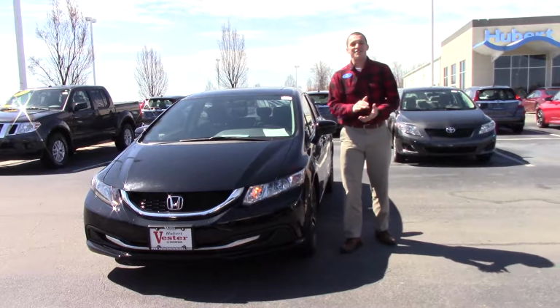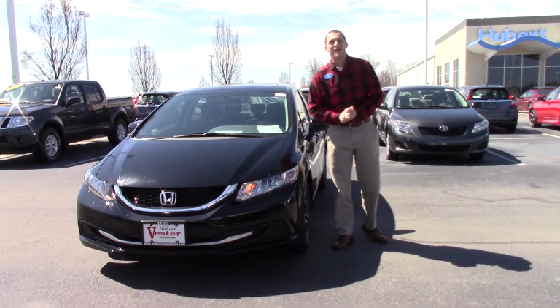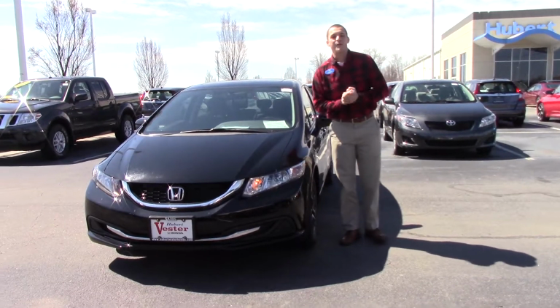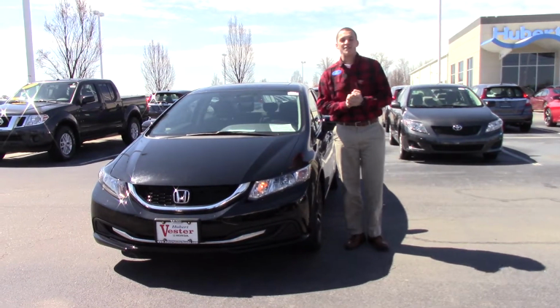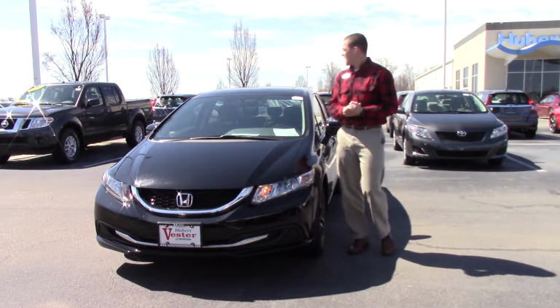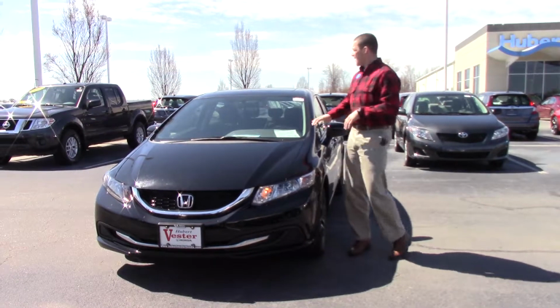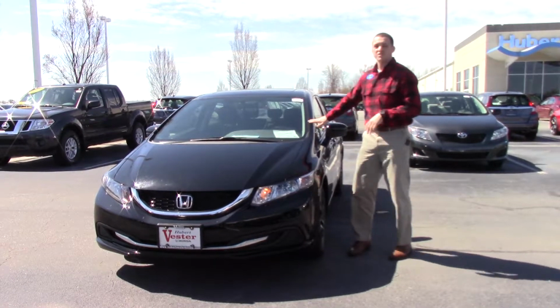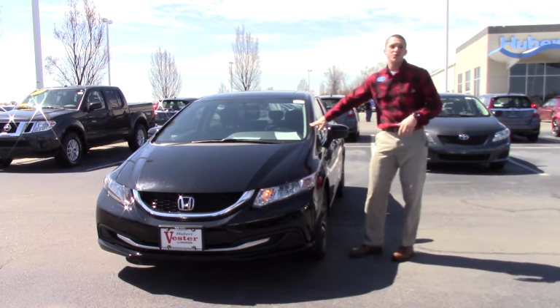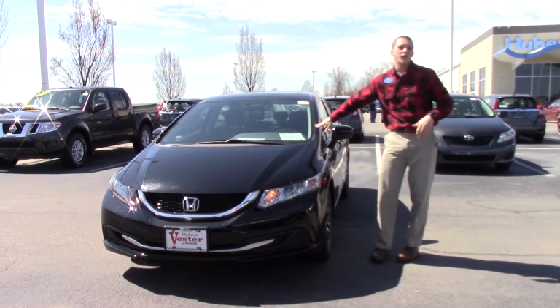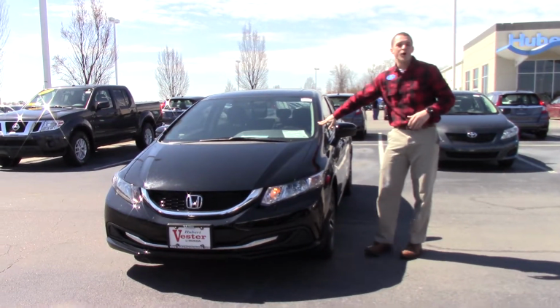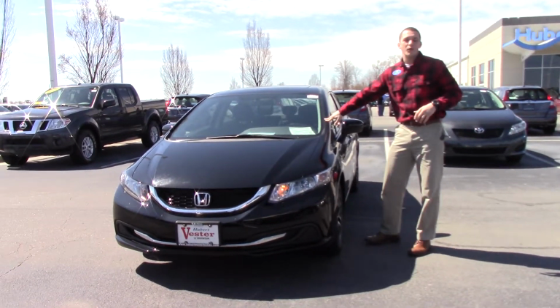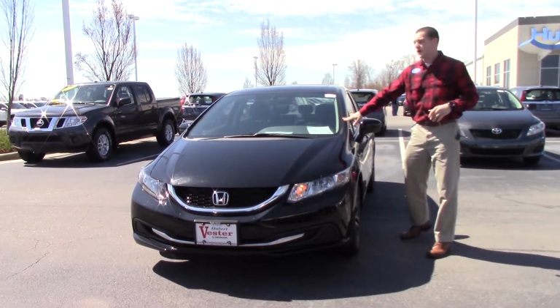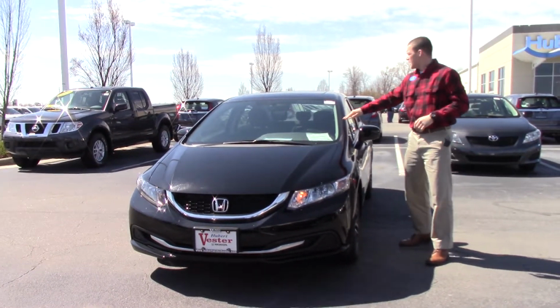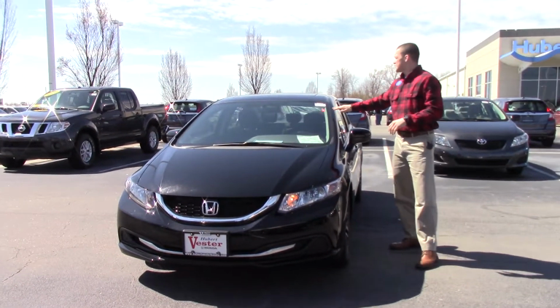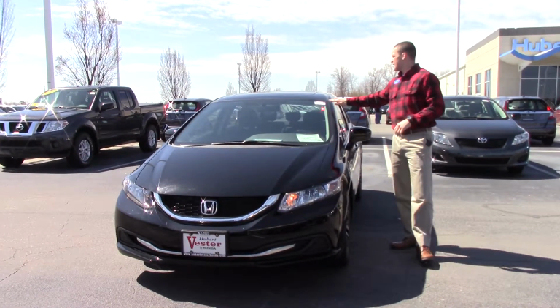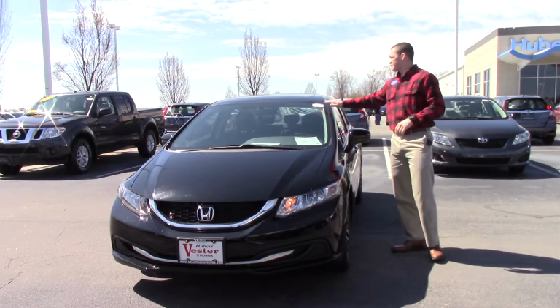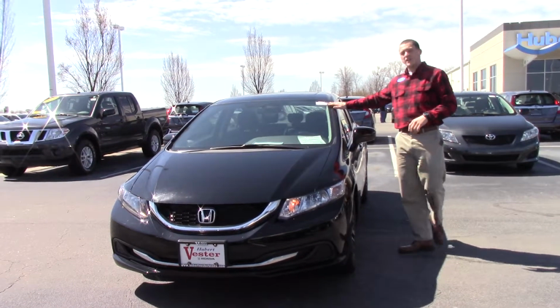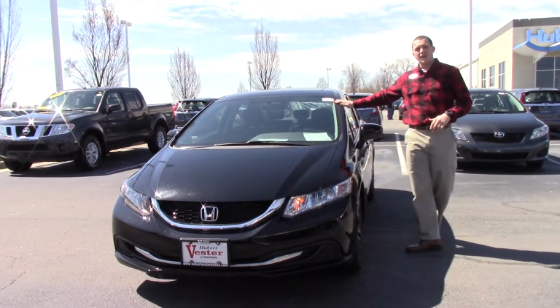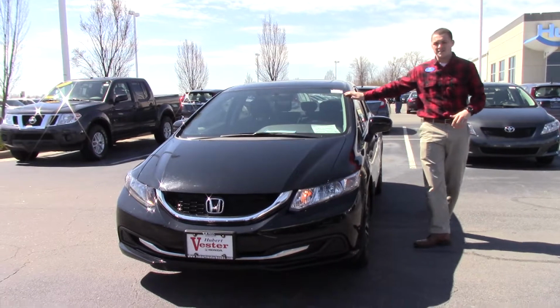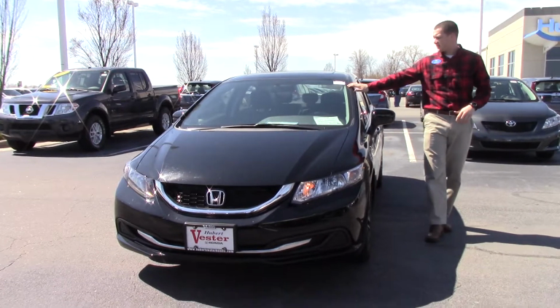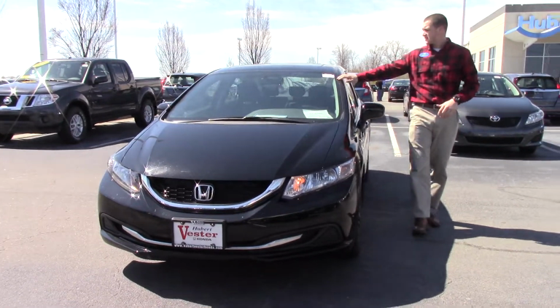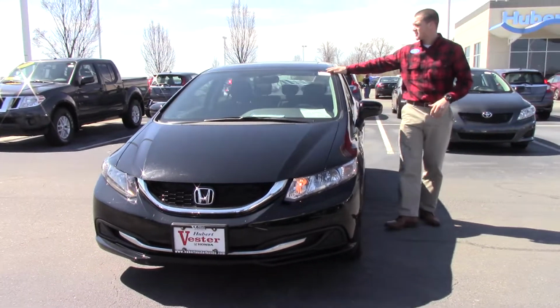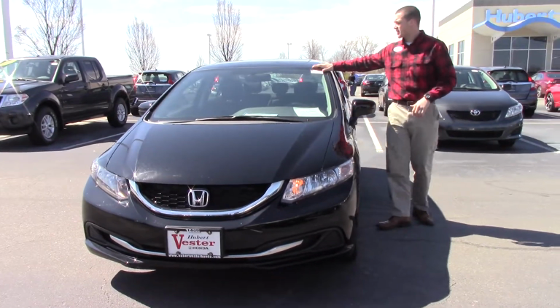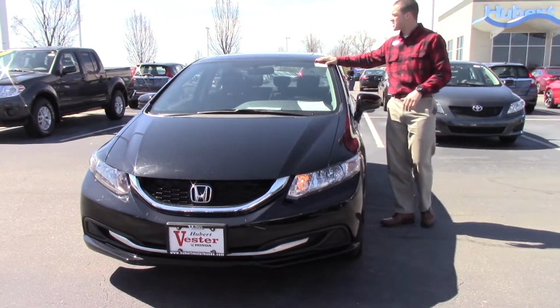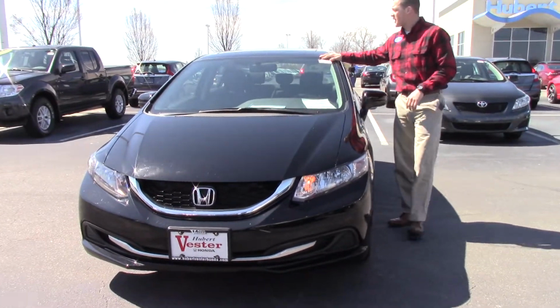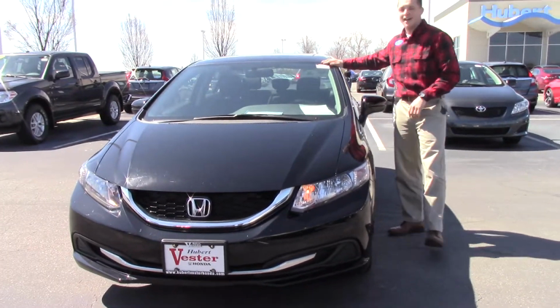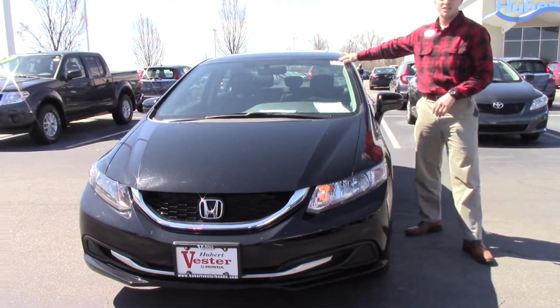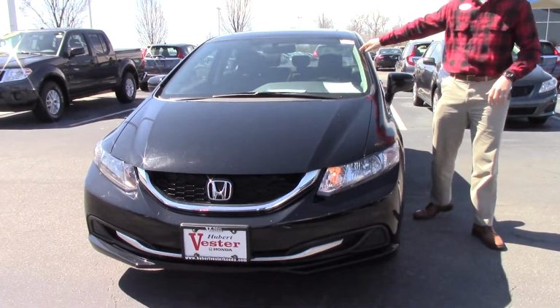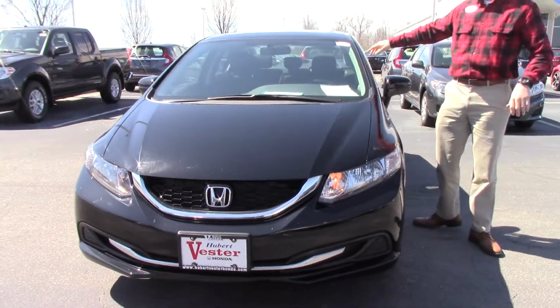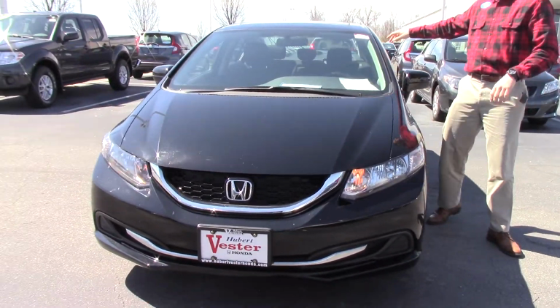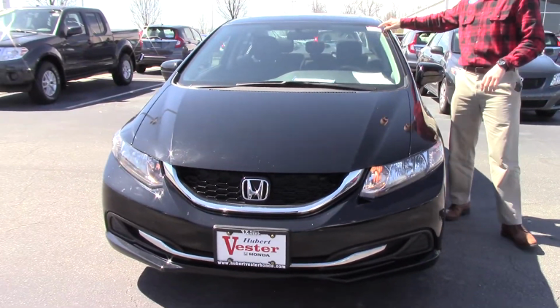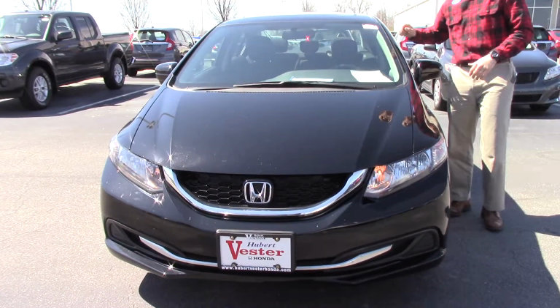This is Jared here at Hubert Vester Honda. I want to show you one of our pre-owned 2015 Honda Civics. This is stock number HP9922.